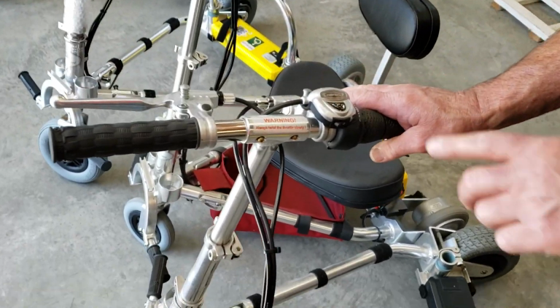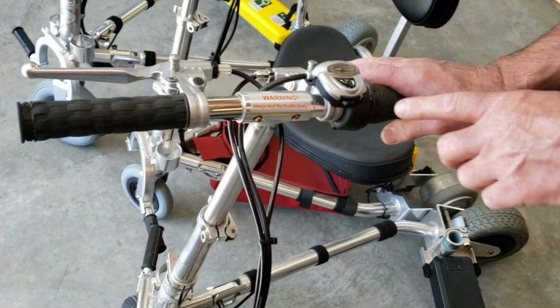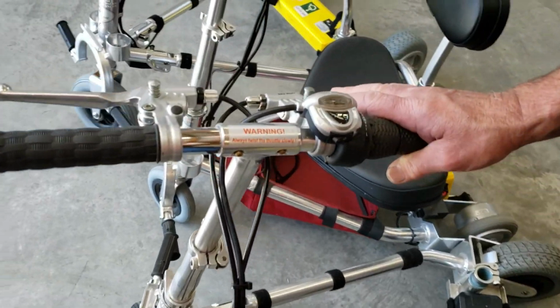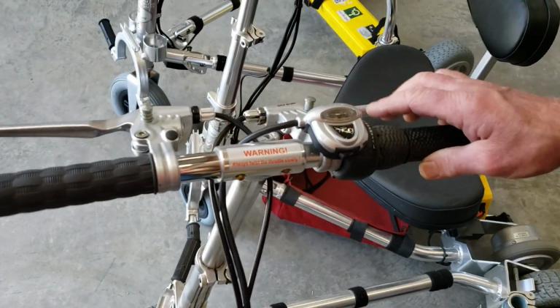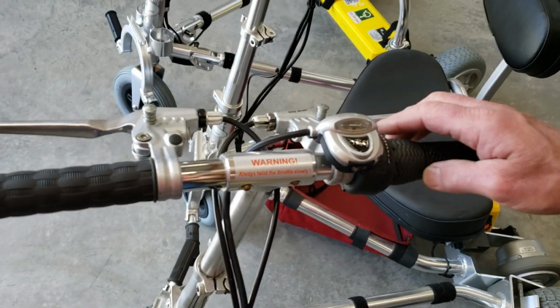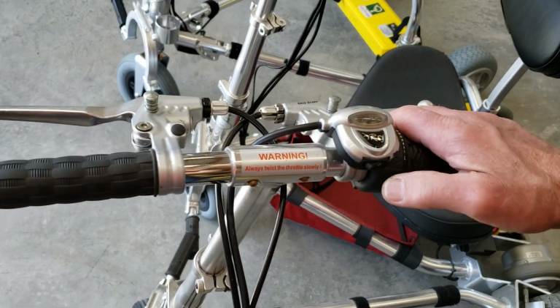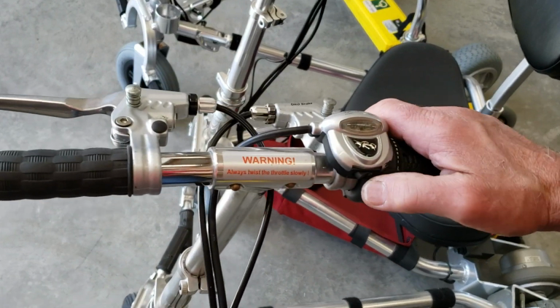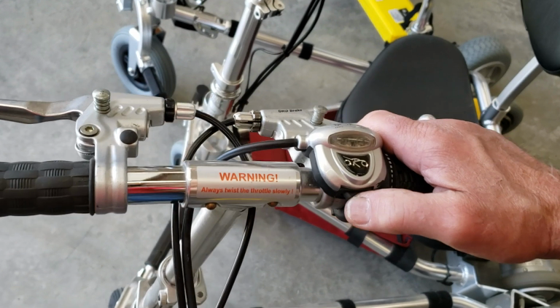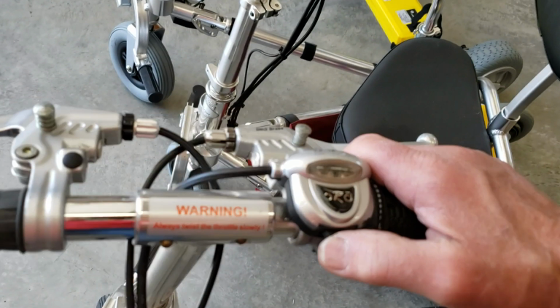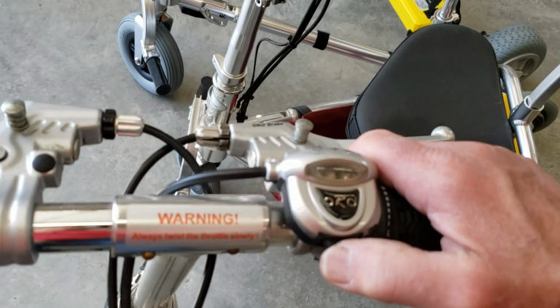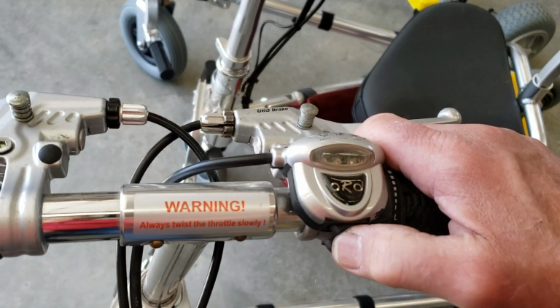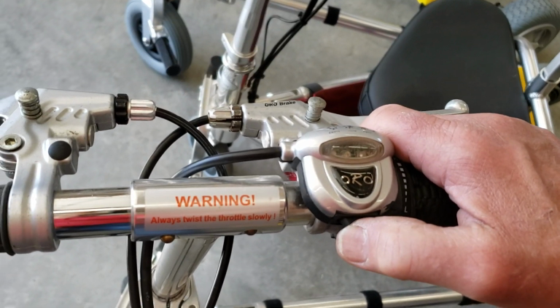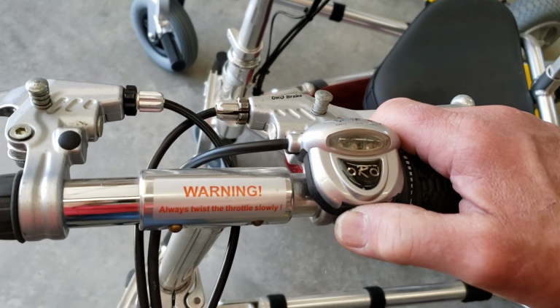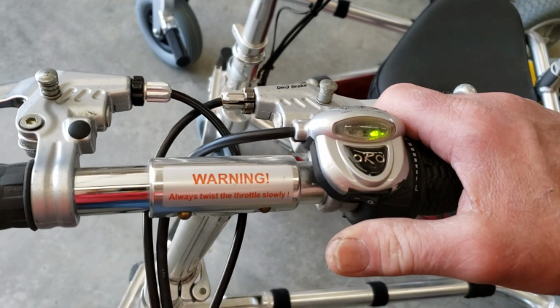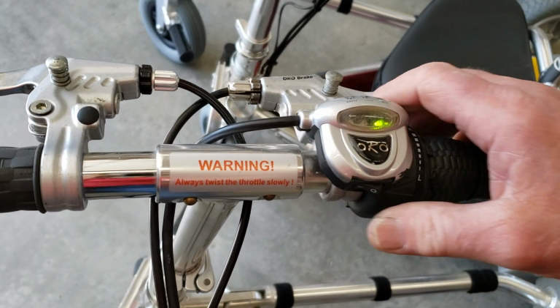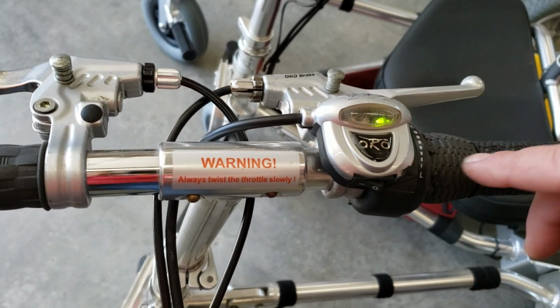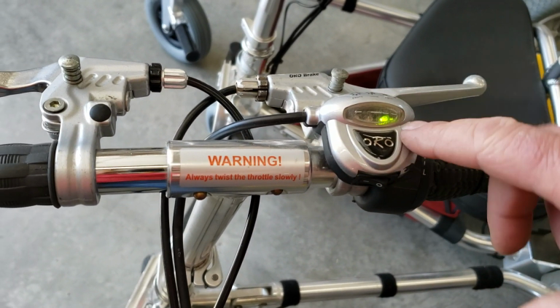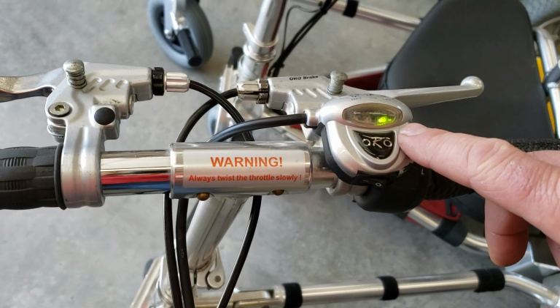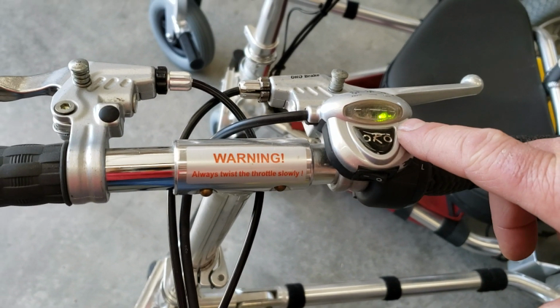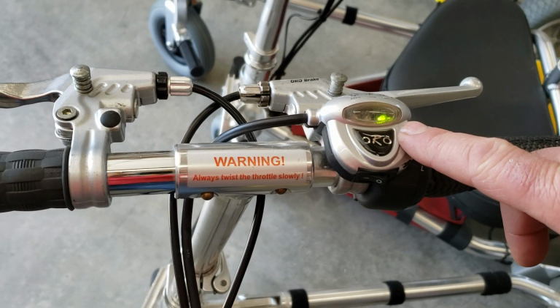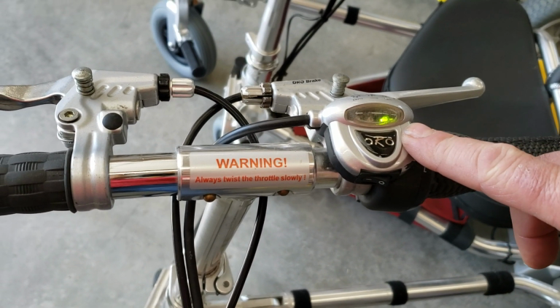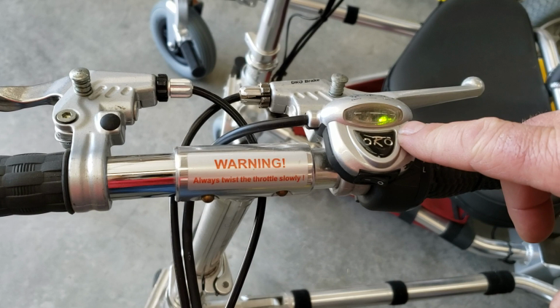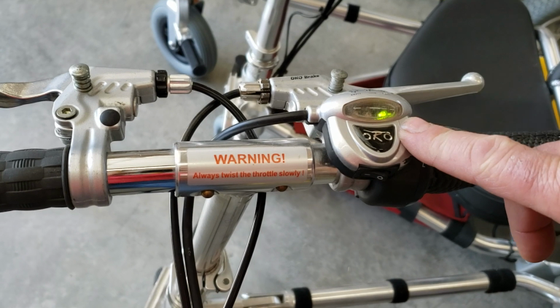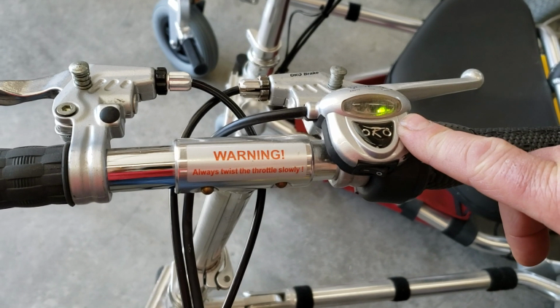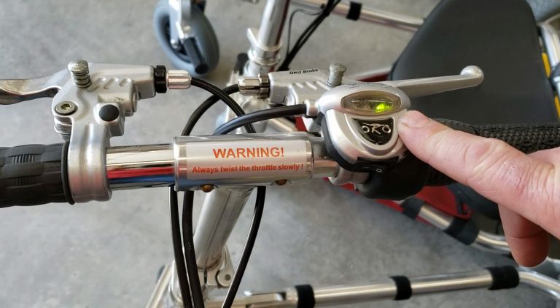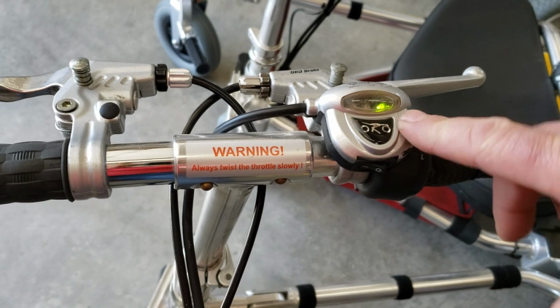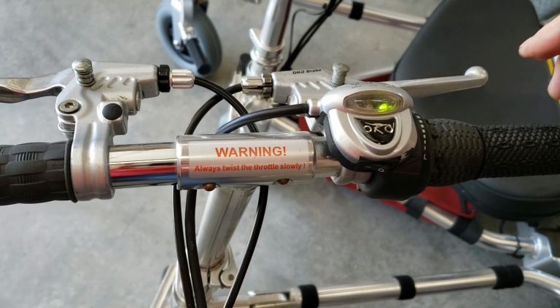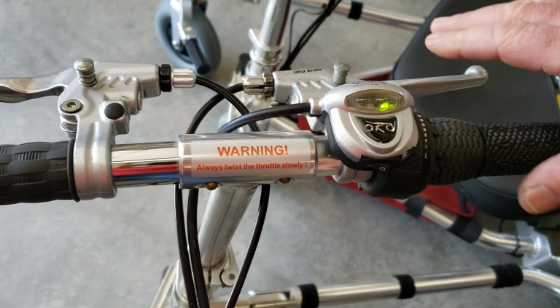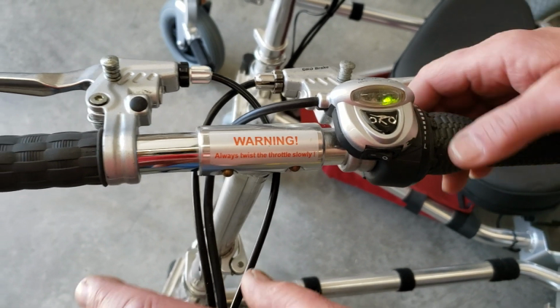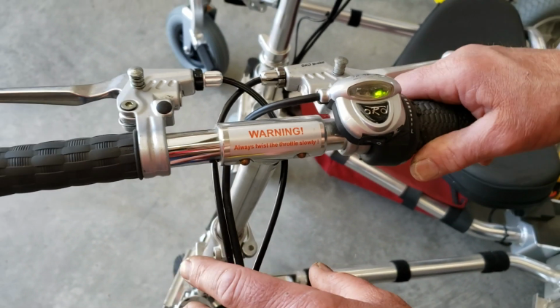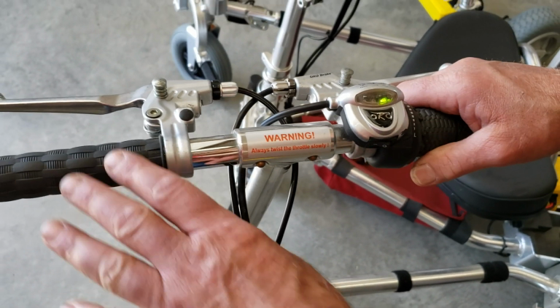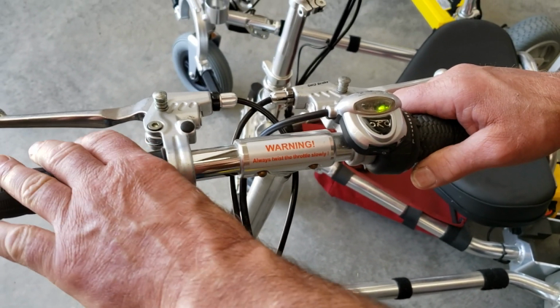Let's start with our ancient belt drive model. Very simply: on-off switch, one solid green light indicating that you have power to the system, and a twist grip throttle.